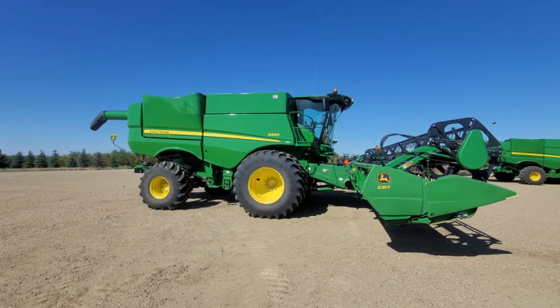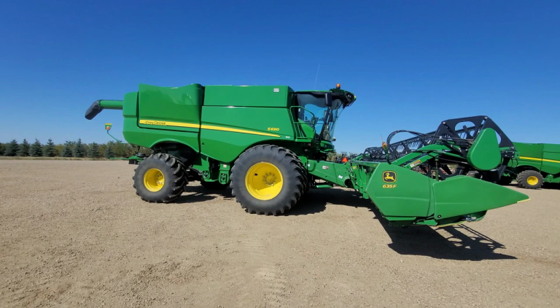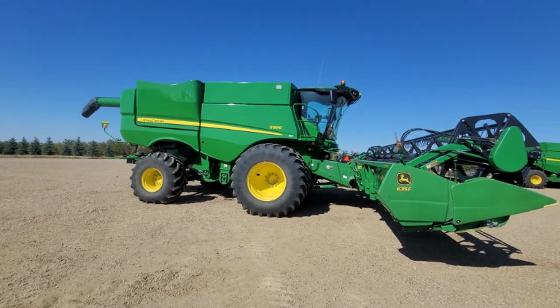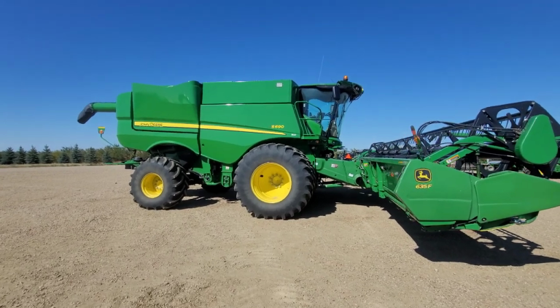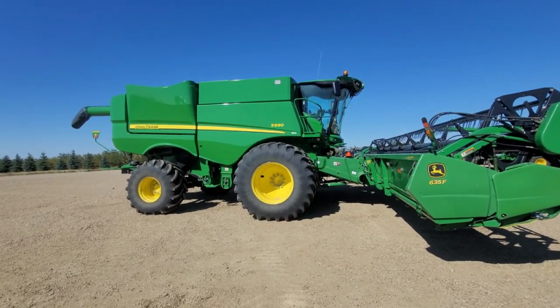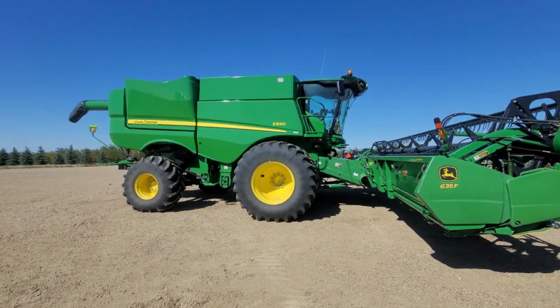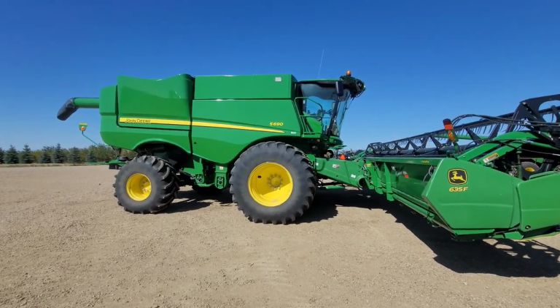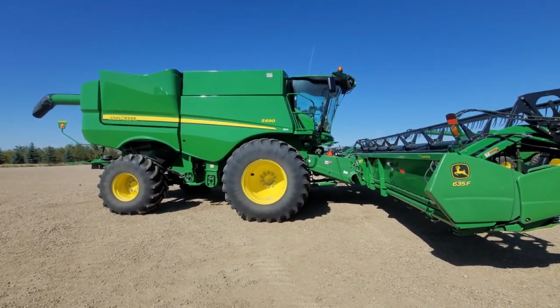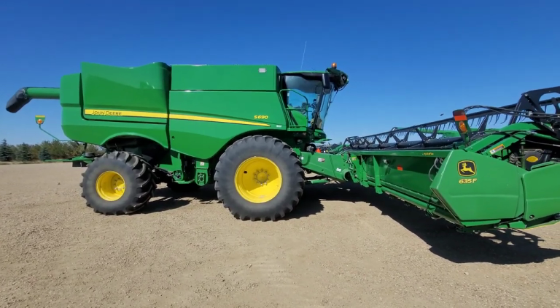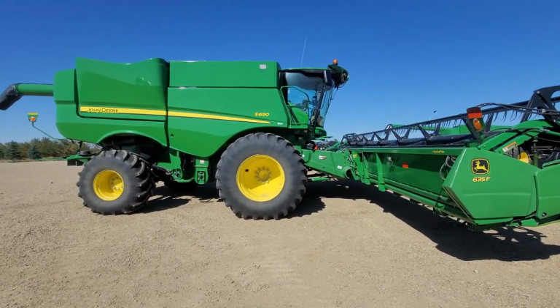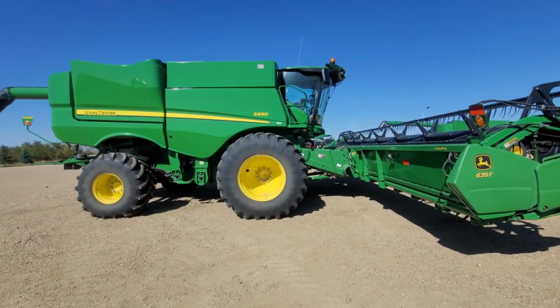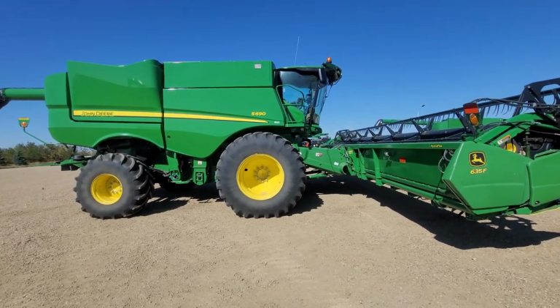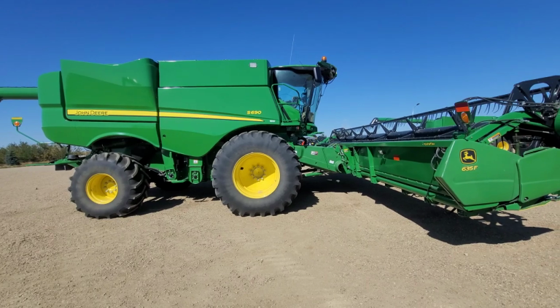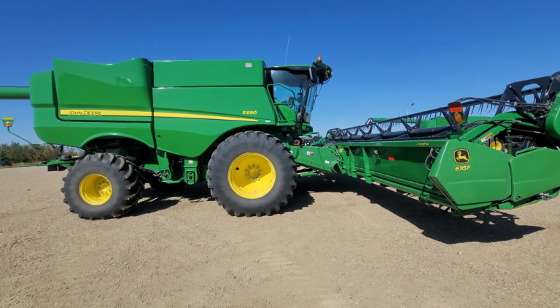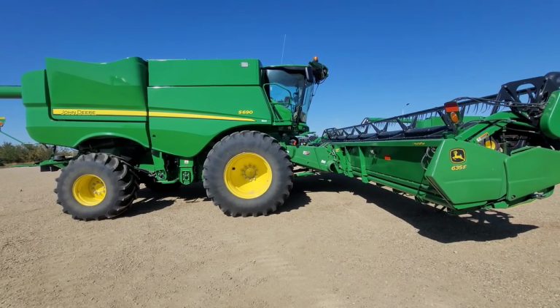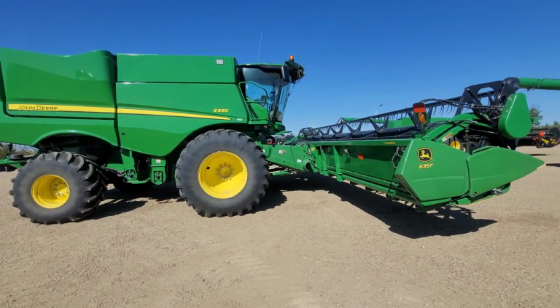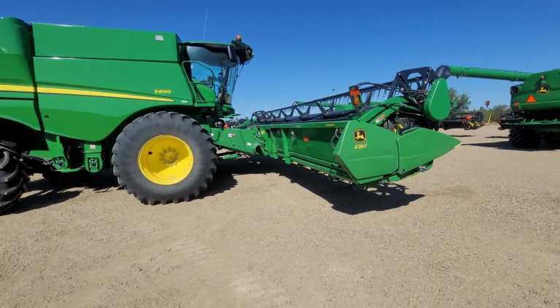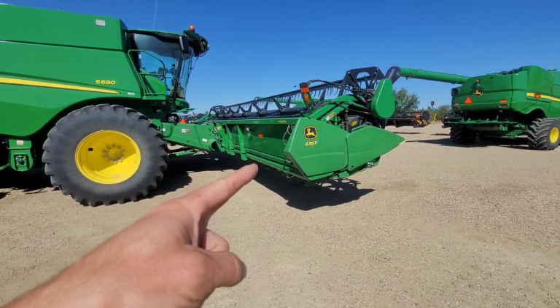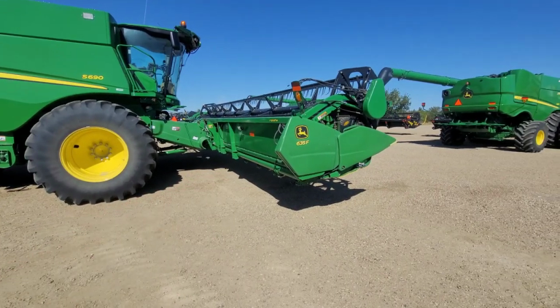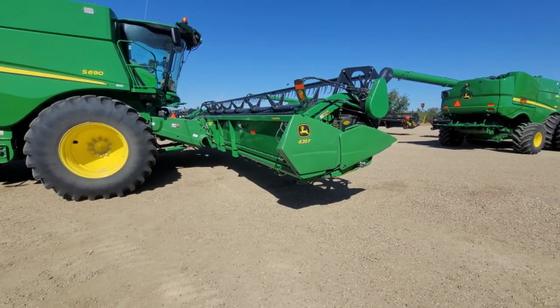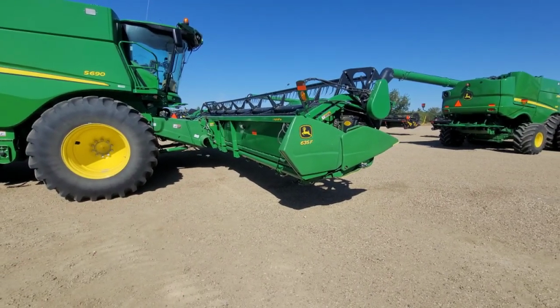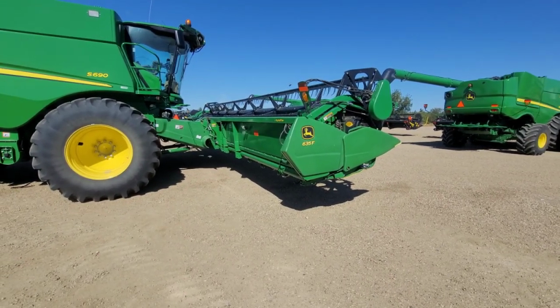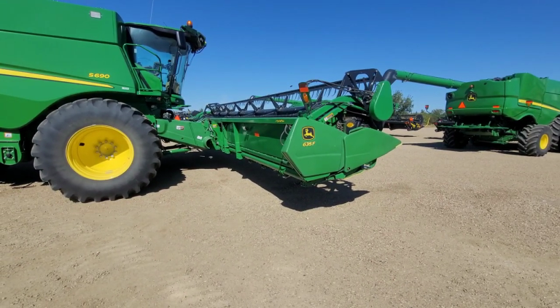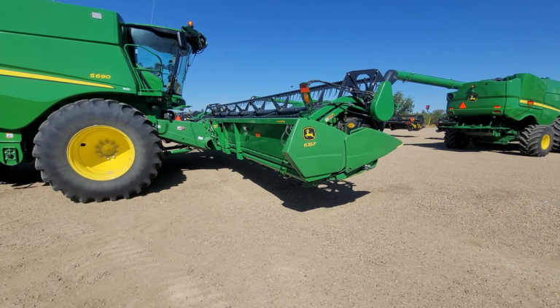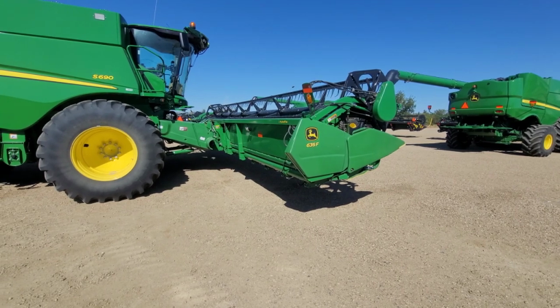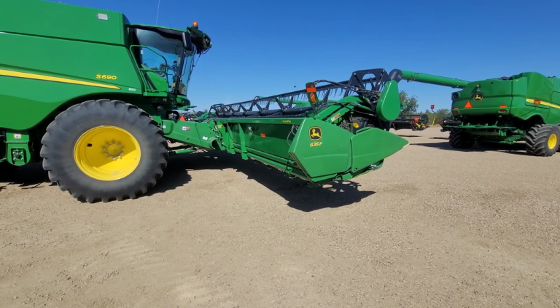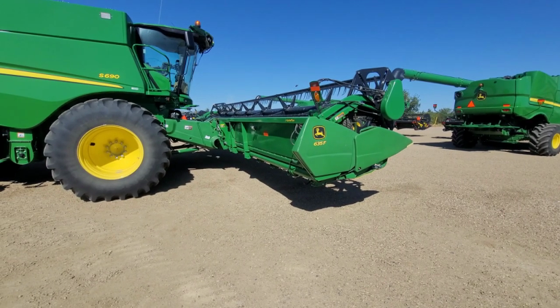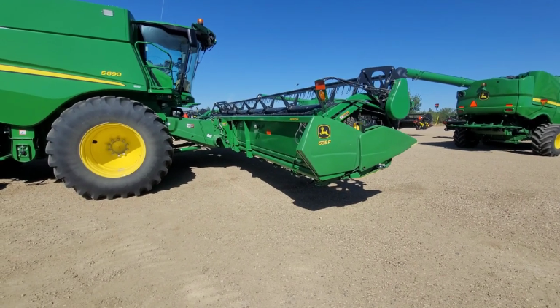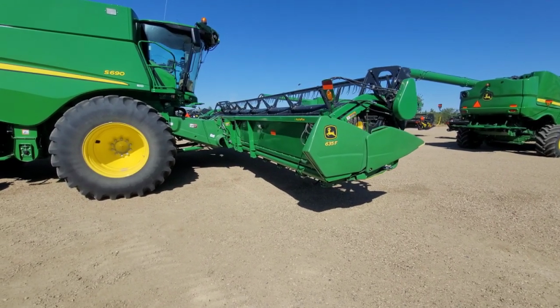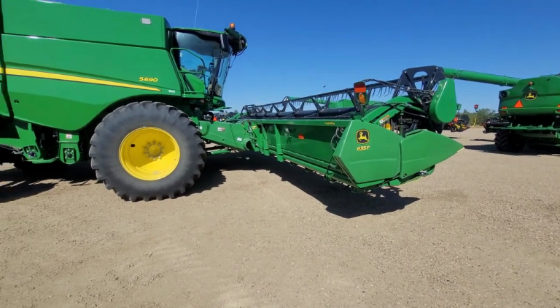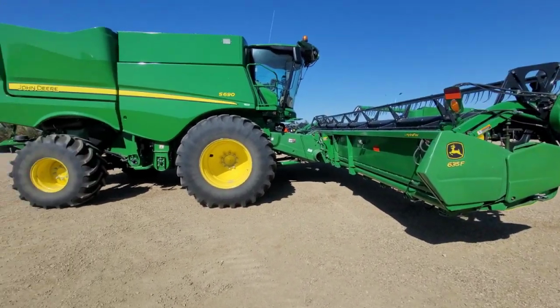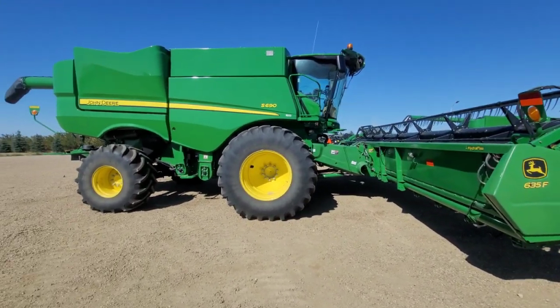This 690 I believe is dad's. I think he also picked up another 680 that we're waiting for. He'll have a 35-foot head auger table on this one, and I think he still has that 45-foot John Deere flex draper which he picked up last year.